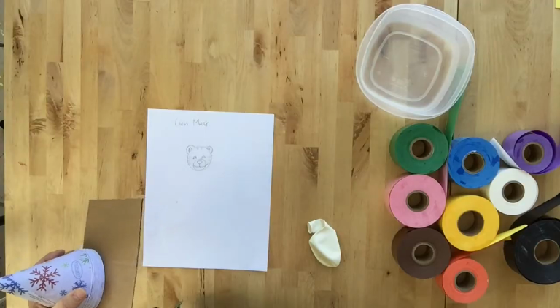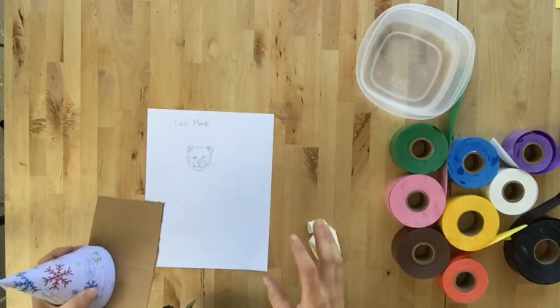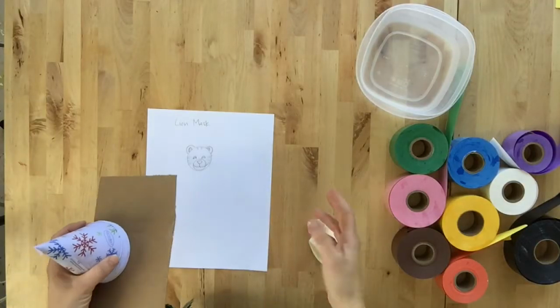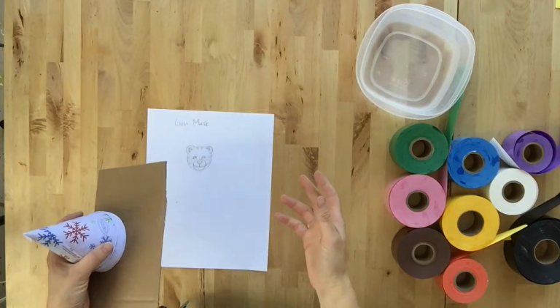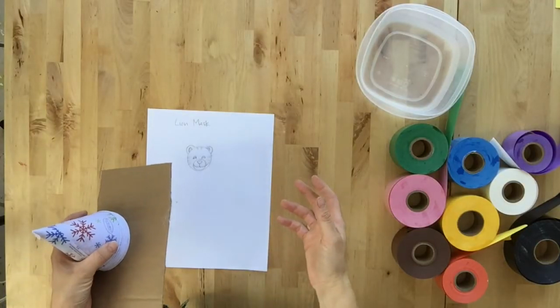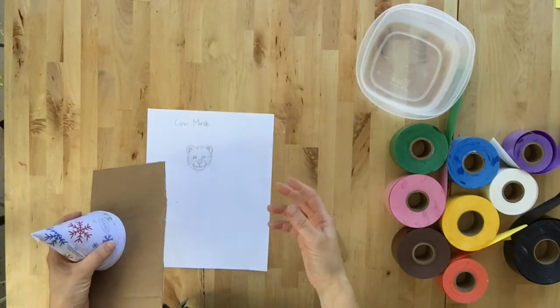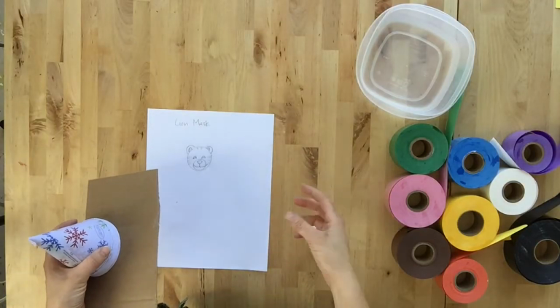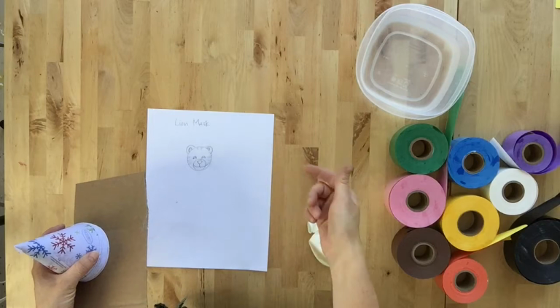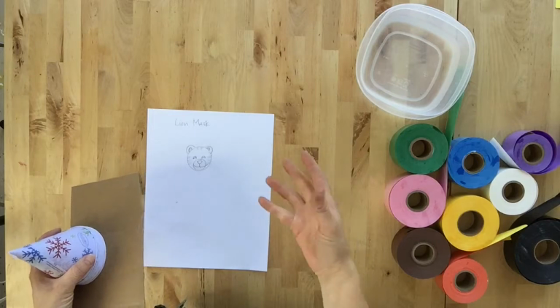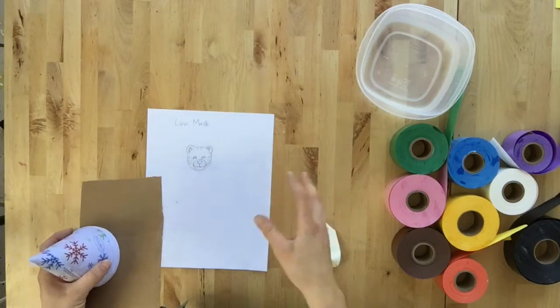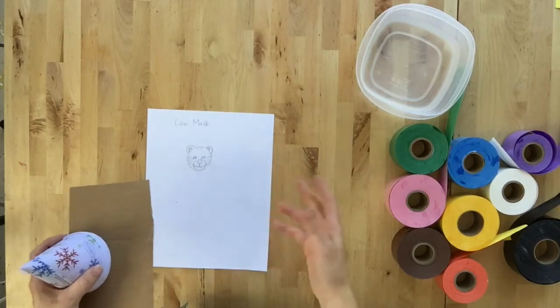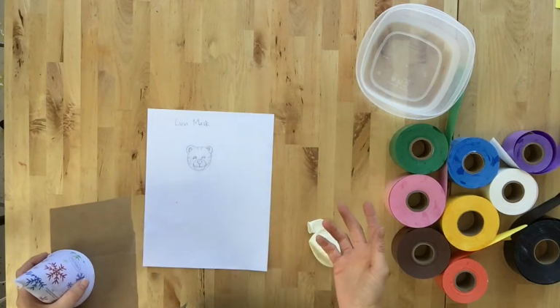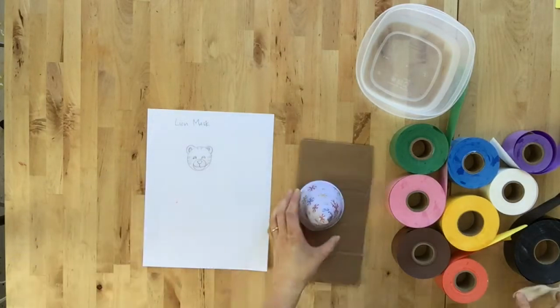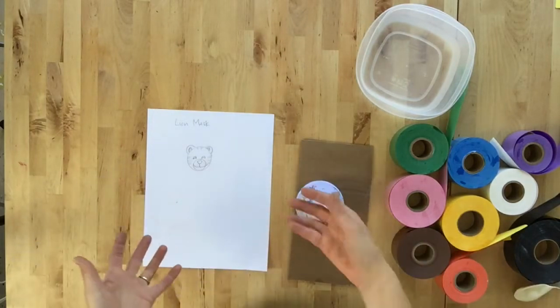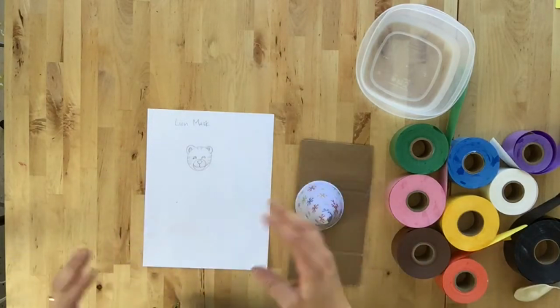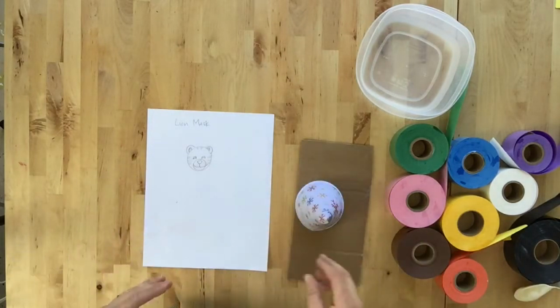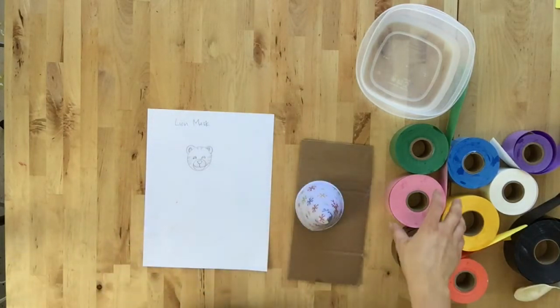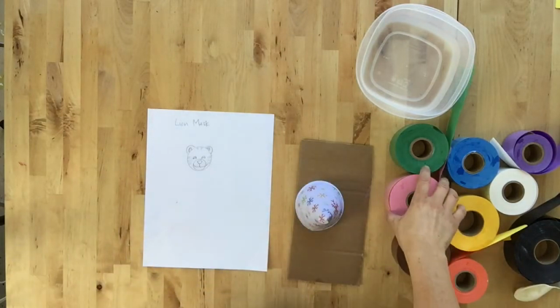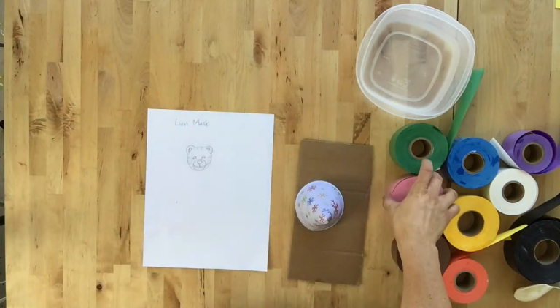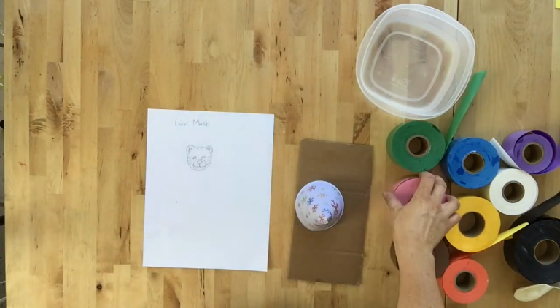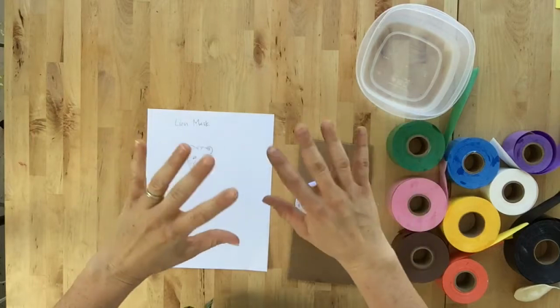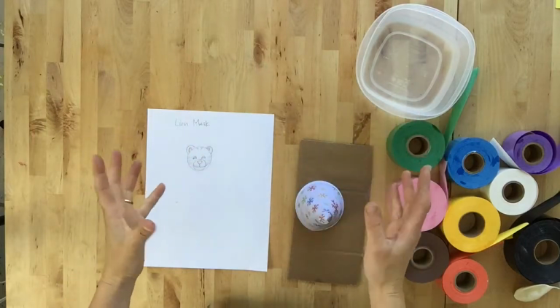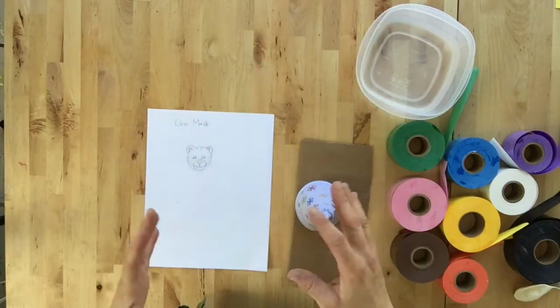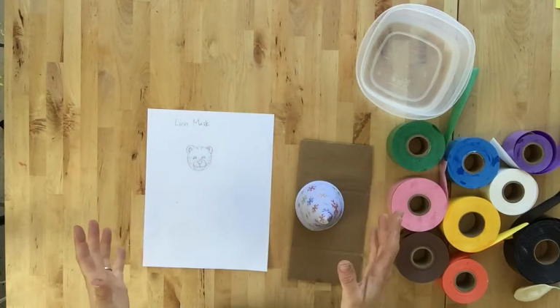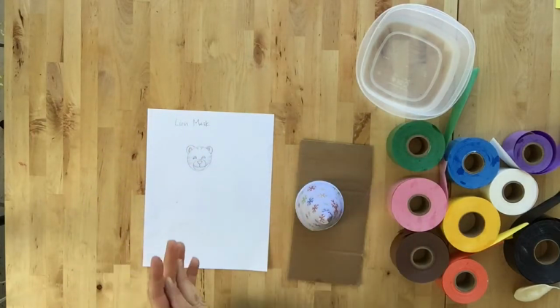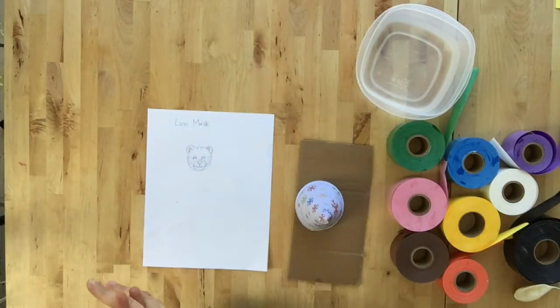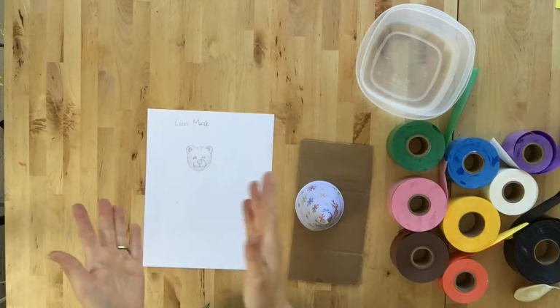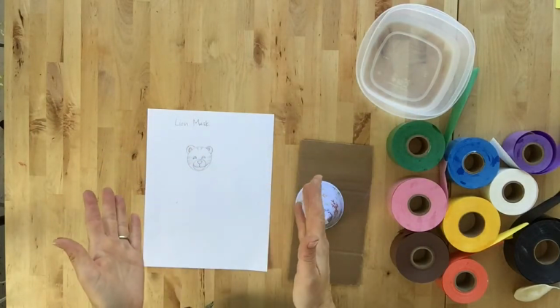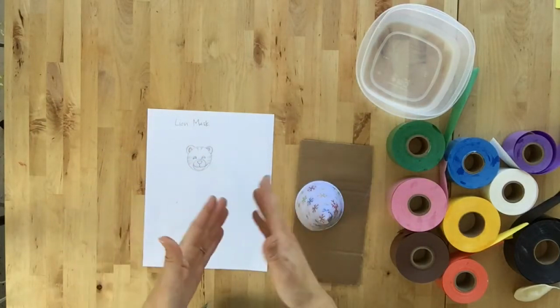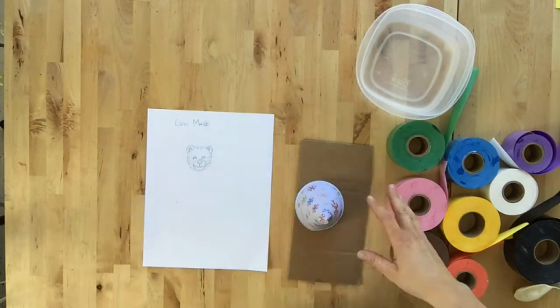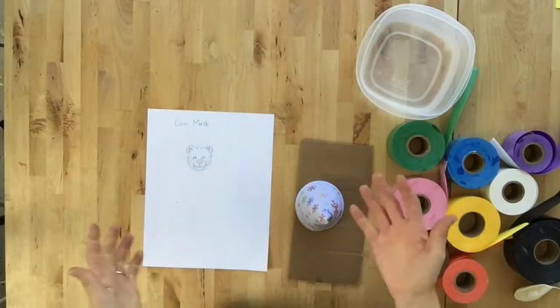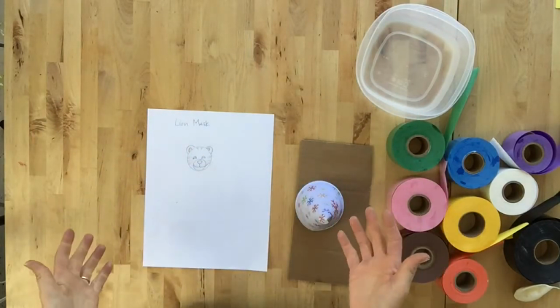Once you attach all of your appendages — your ears, your nose, anything coming off — then you cover the whole thing using the wet and stick art tape. After you've covered it and it's all dry, it can take anywhere from four hours to overnight.